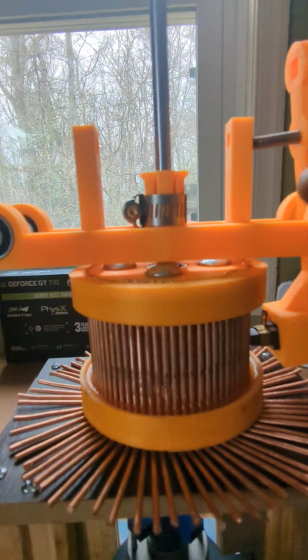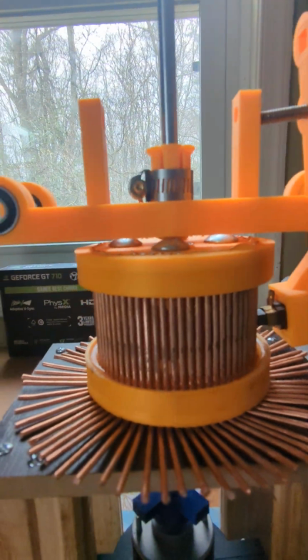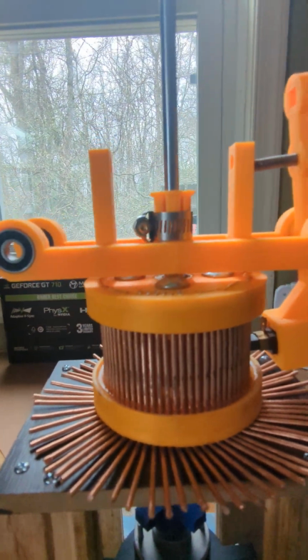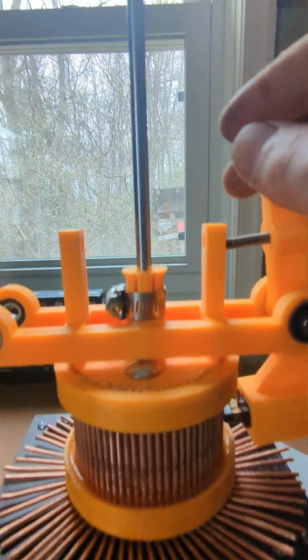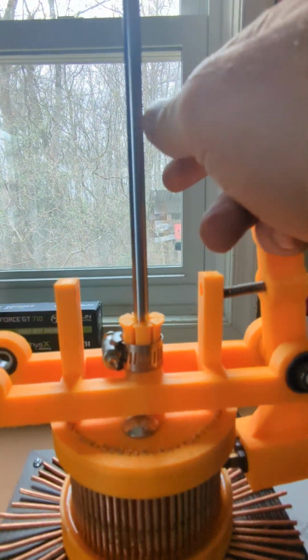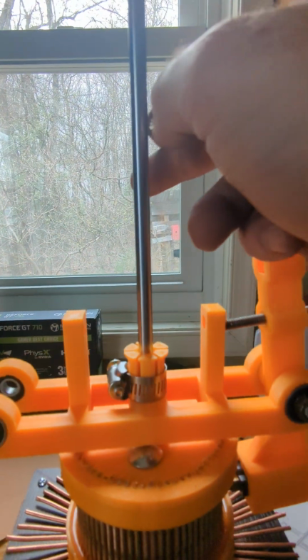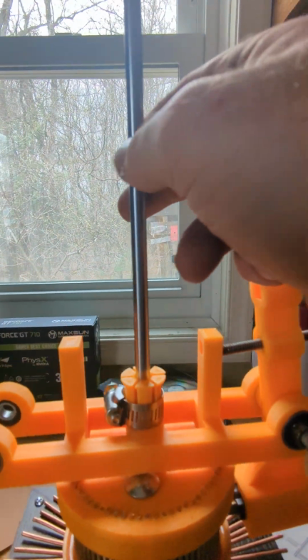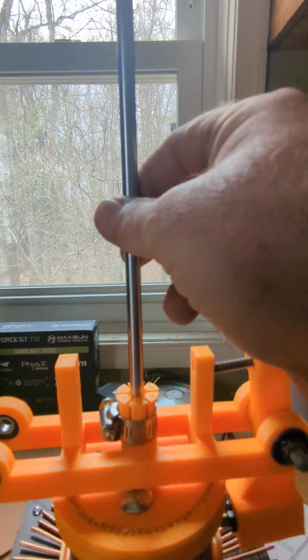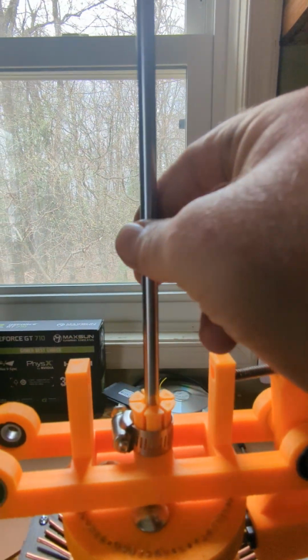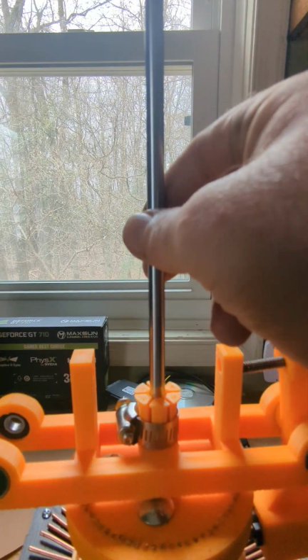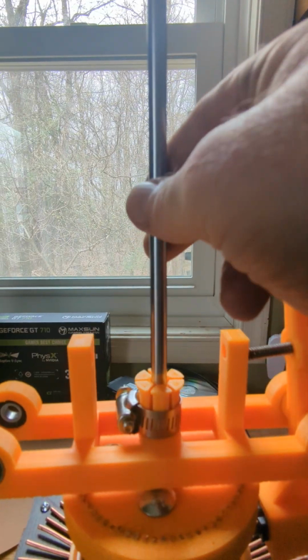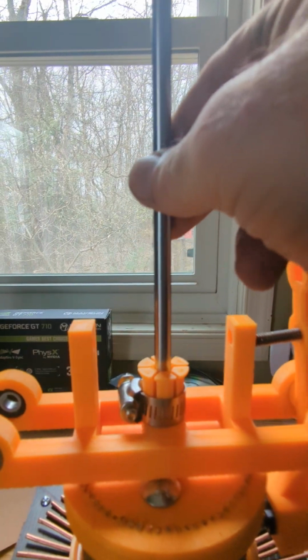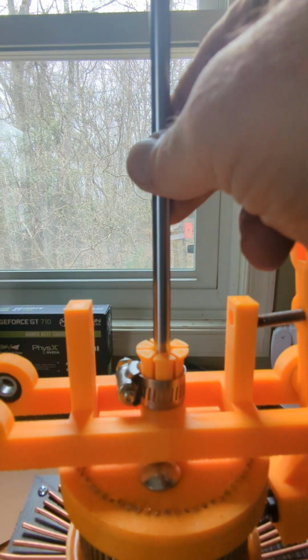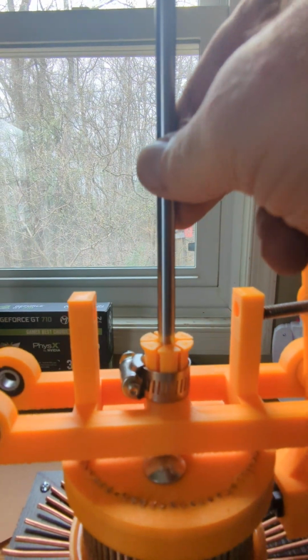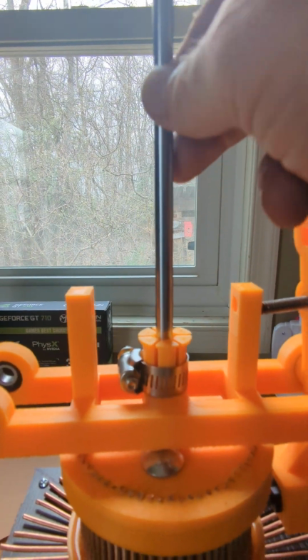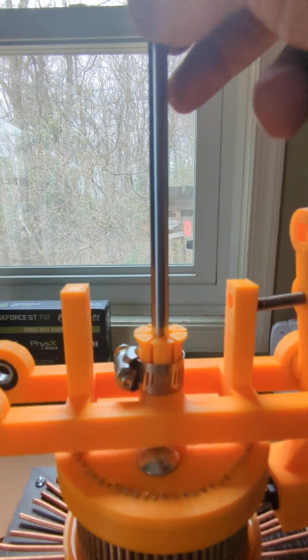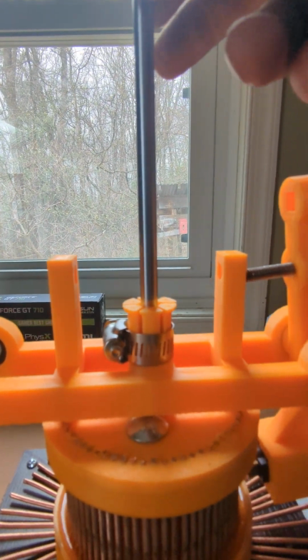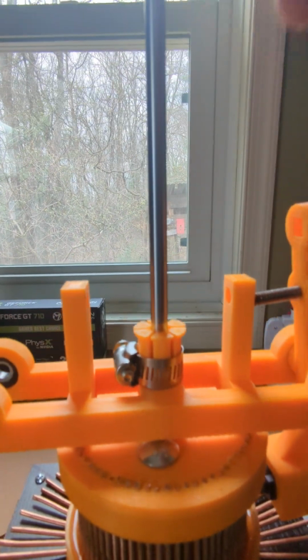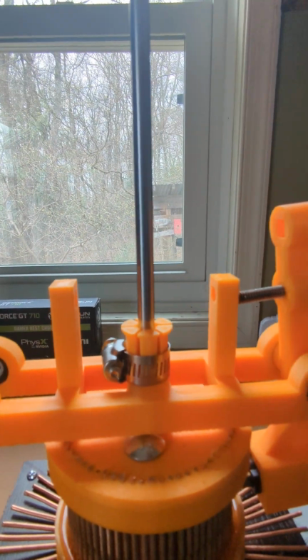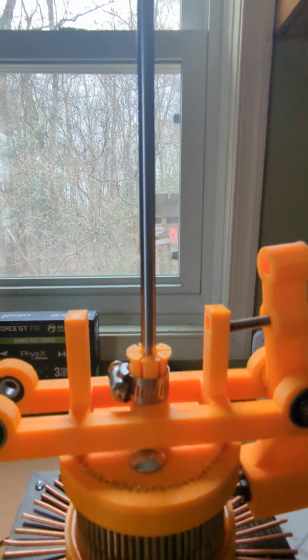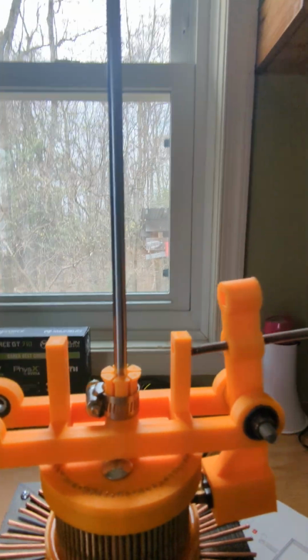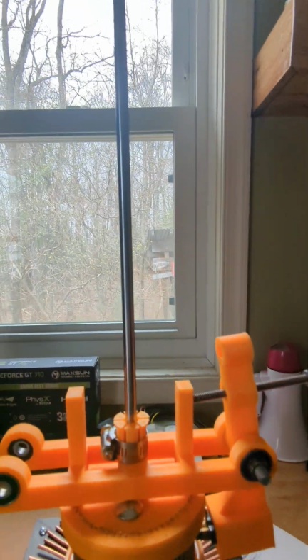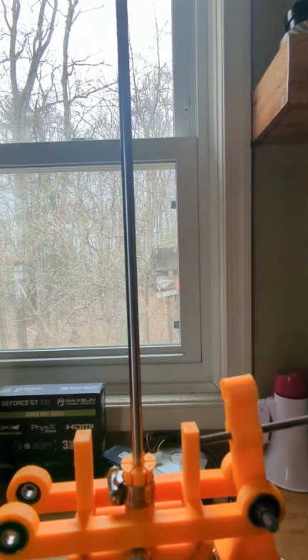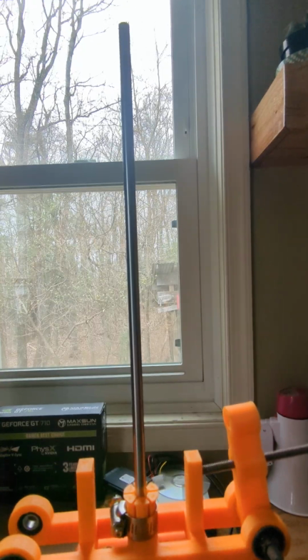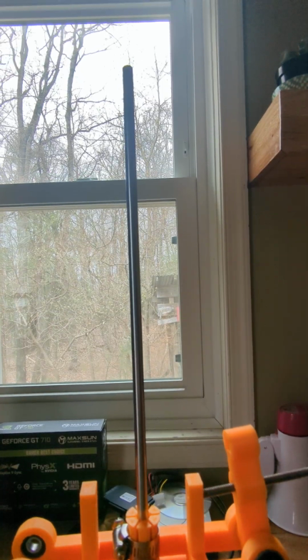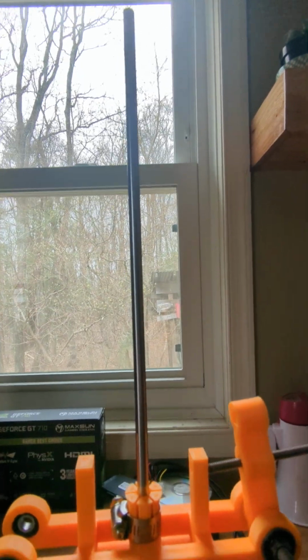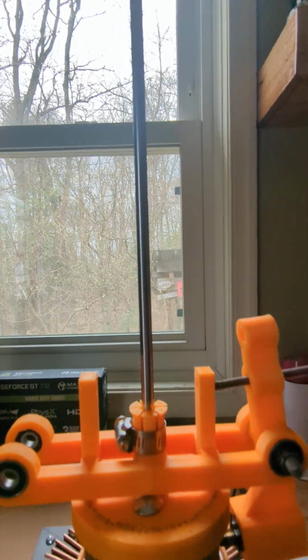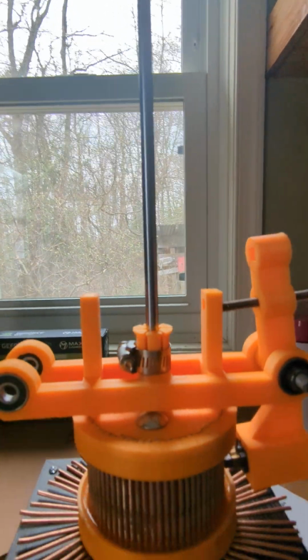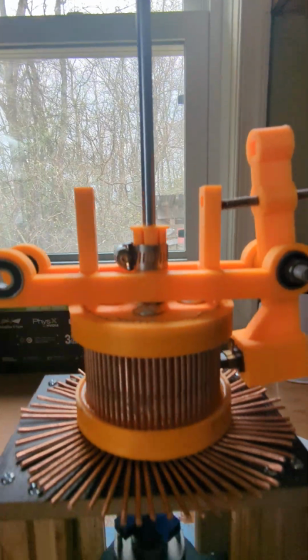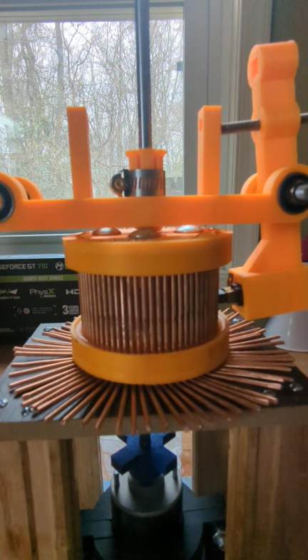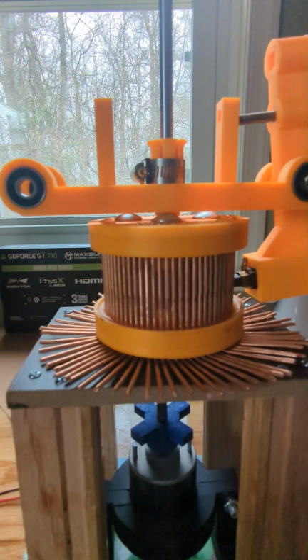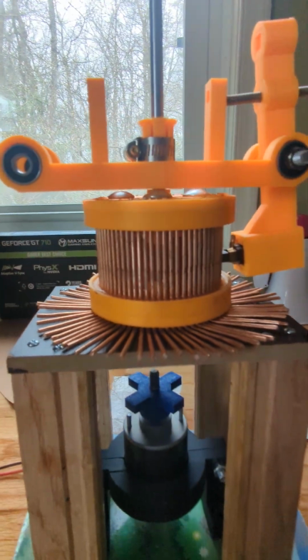I'm not clamping it down yet because I'm getting a new rod in today — a new shaft that's not as long. I don't want to waste this one; it's a big one. But this is just to align everything.